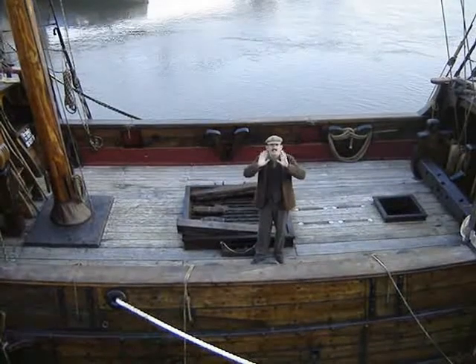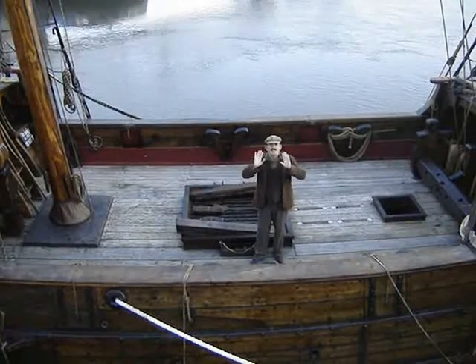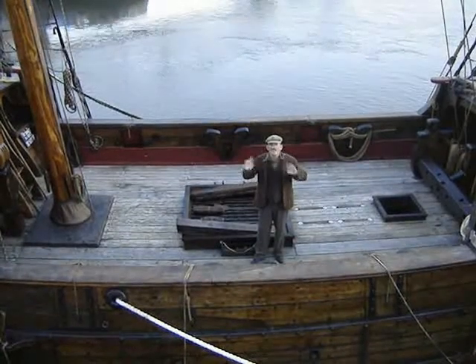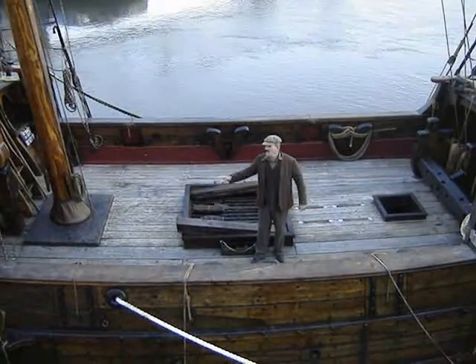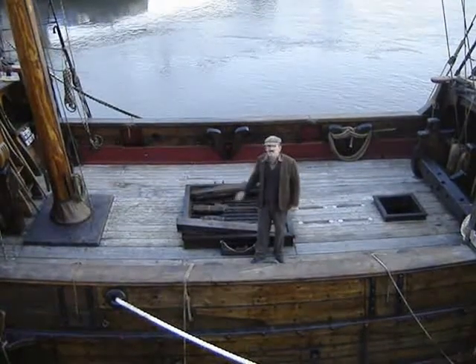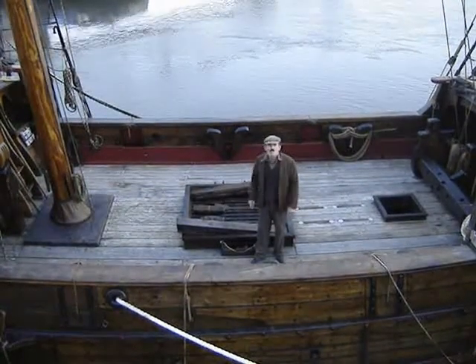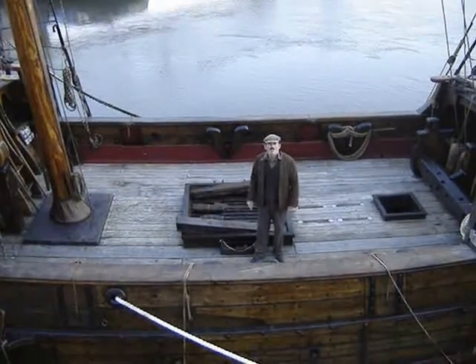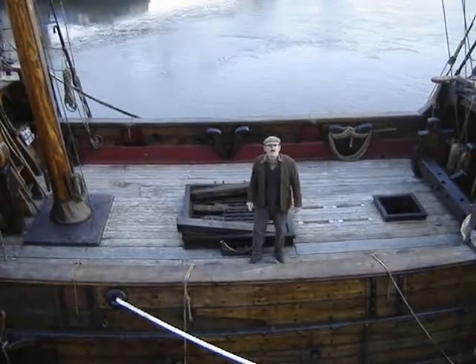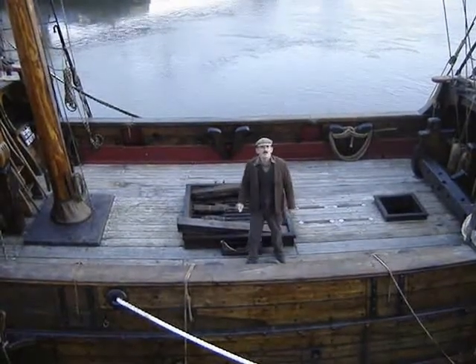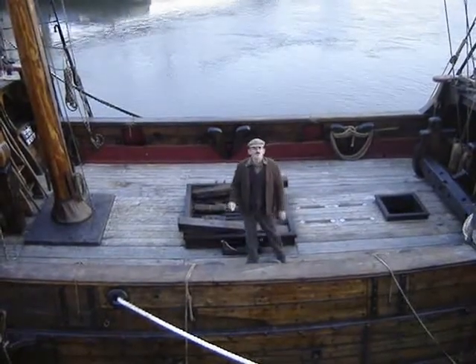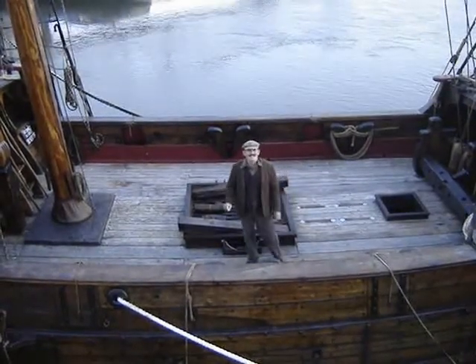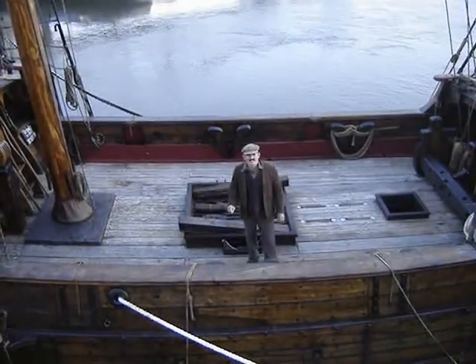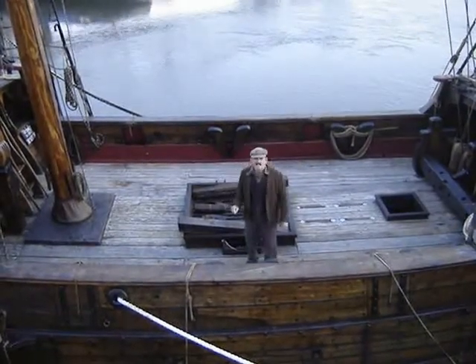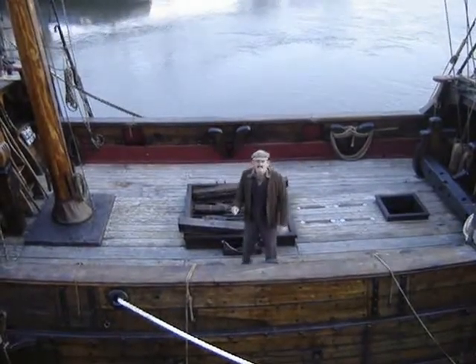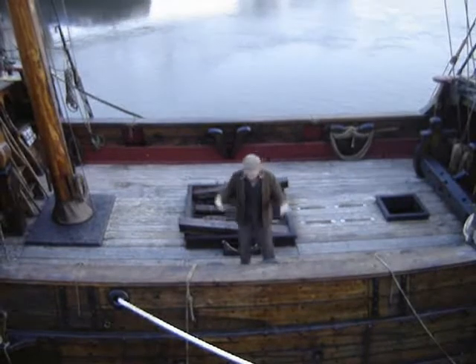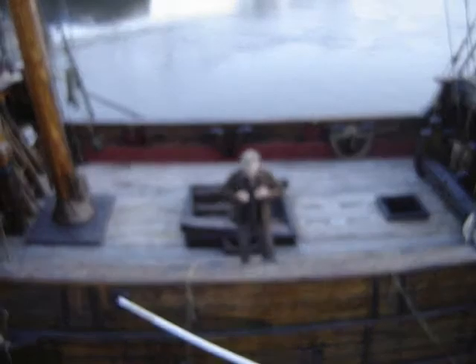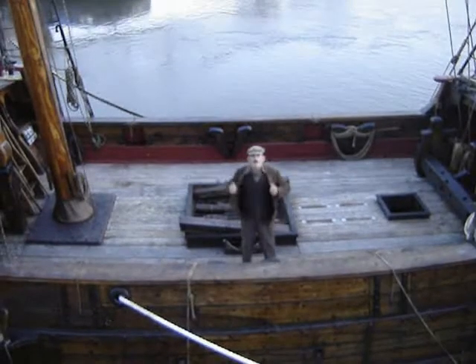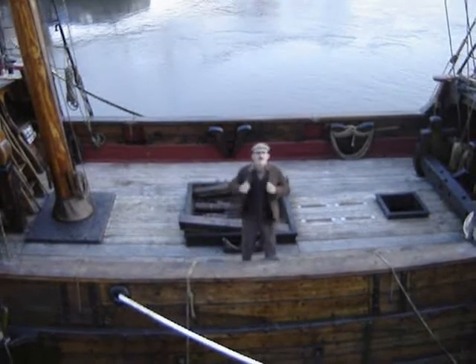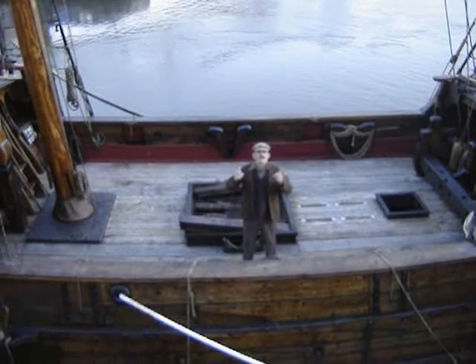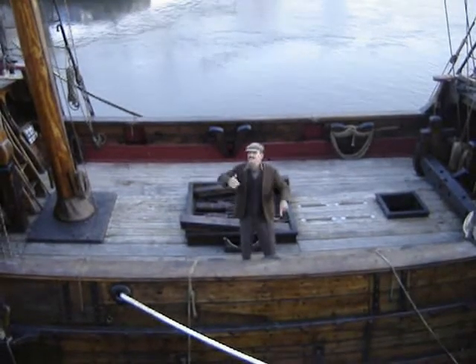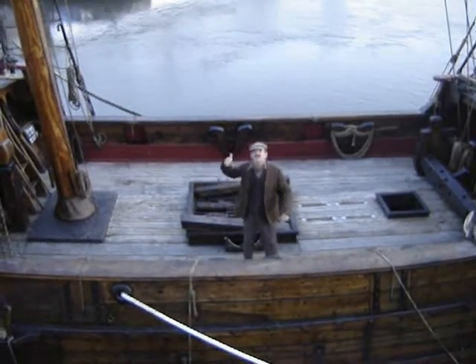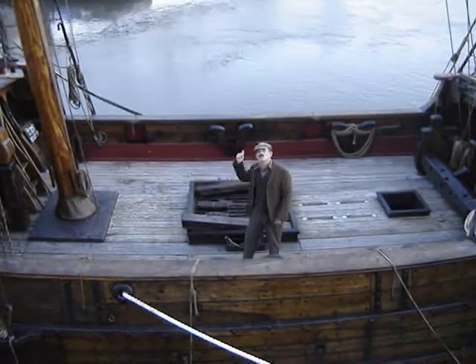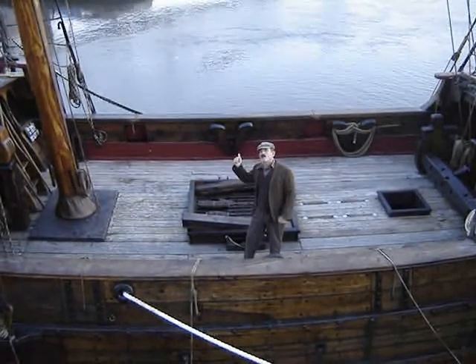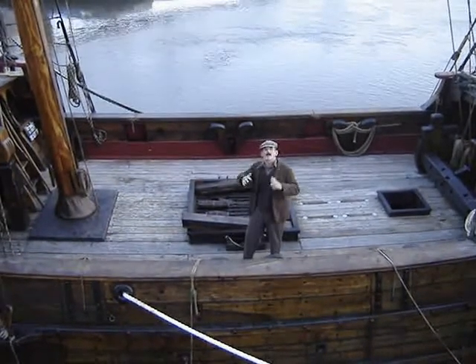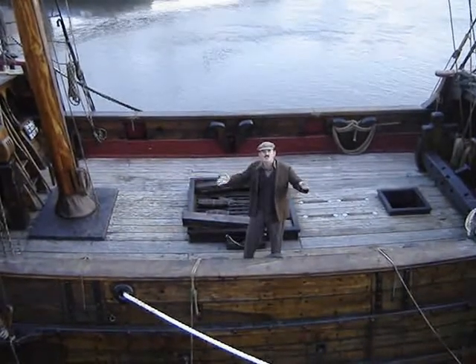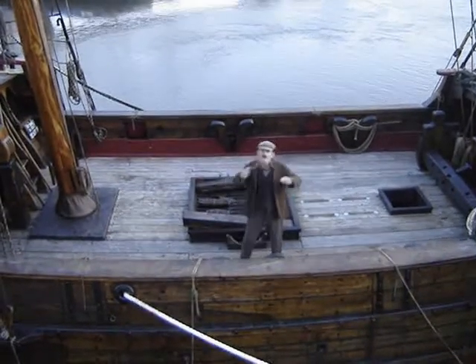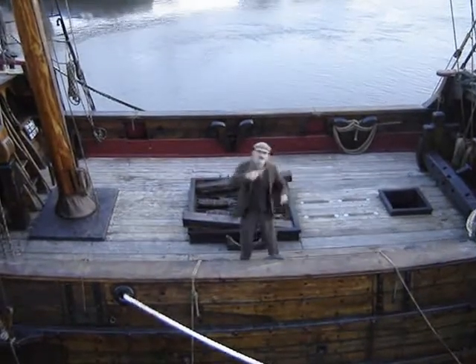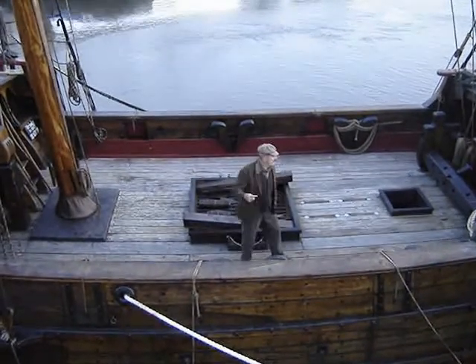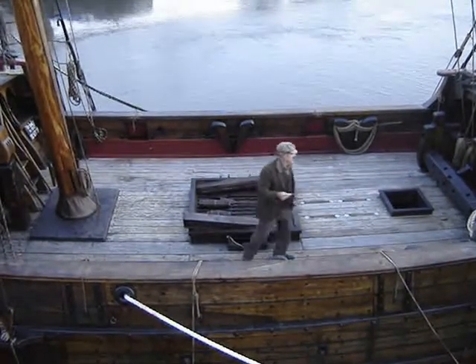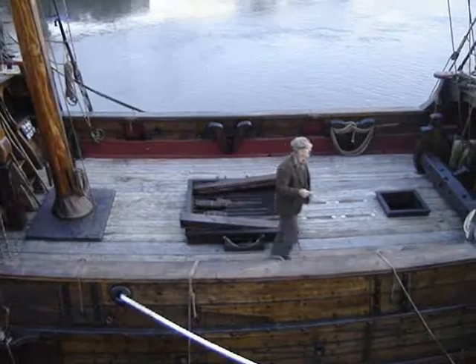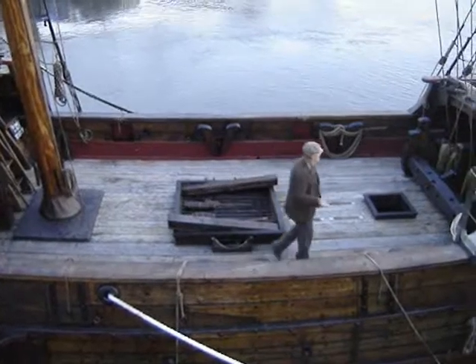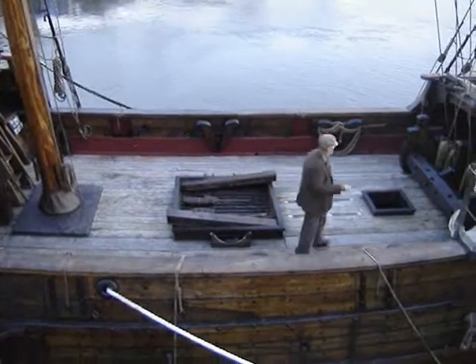This is the Duyfken, one of the first ships in Australia — 1606. I'm wearing the 1920s gear because we're filming over there, but I thought I'd show you this one. Beautiful ship.